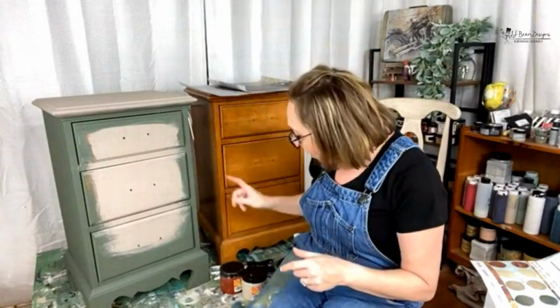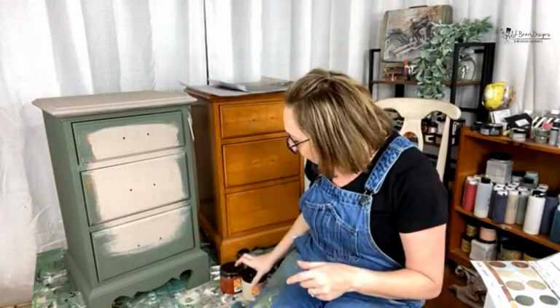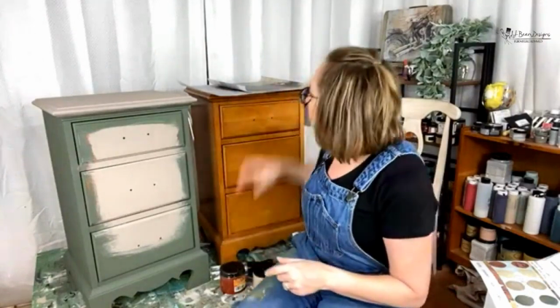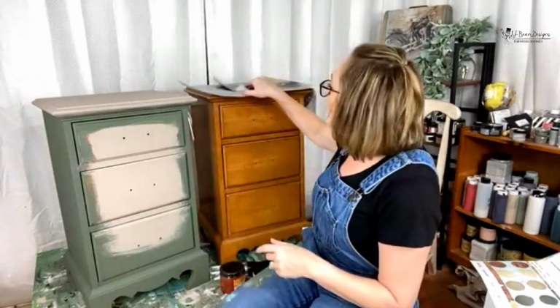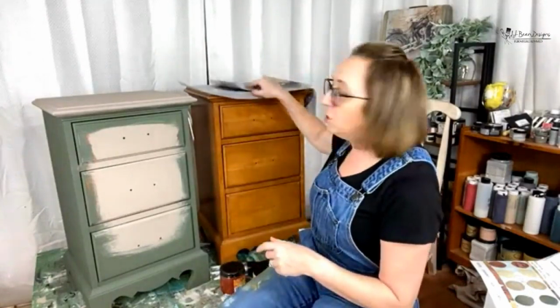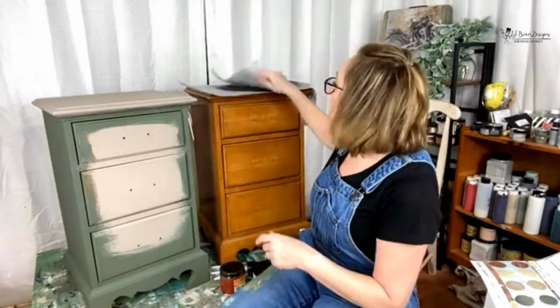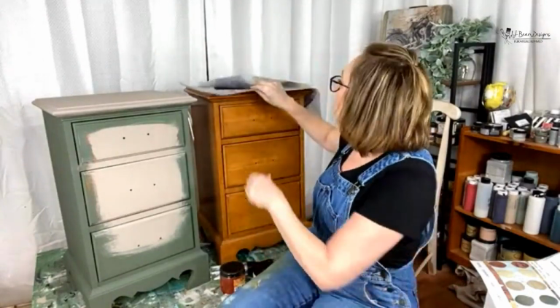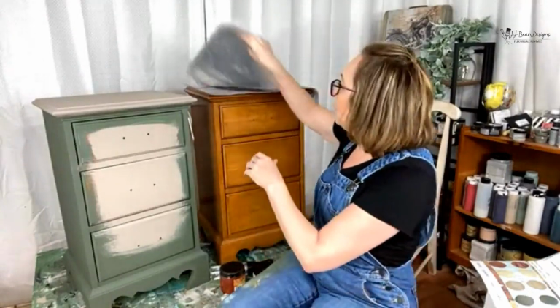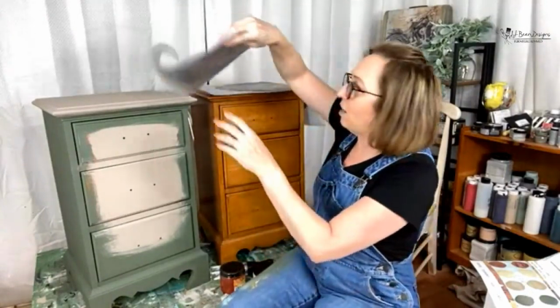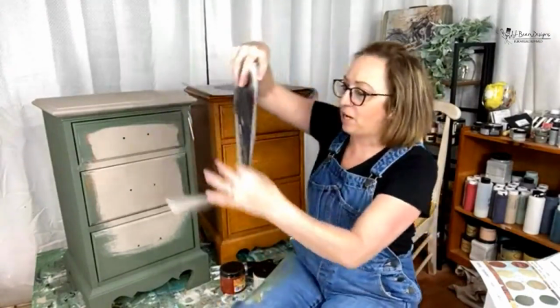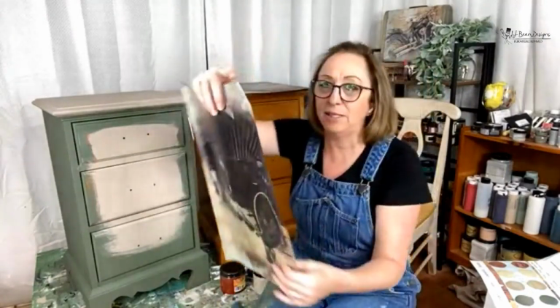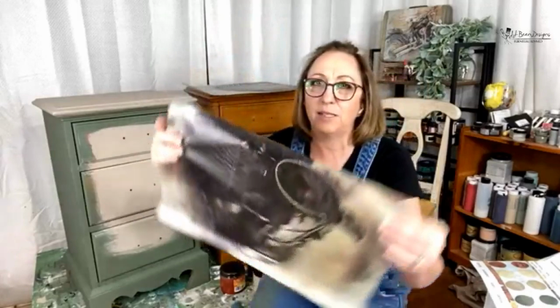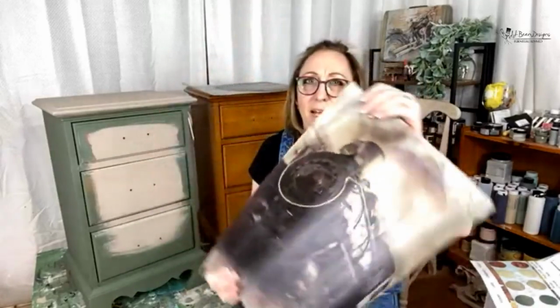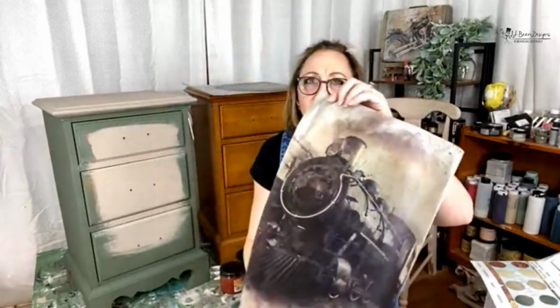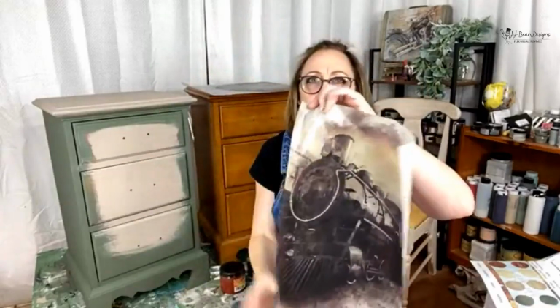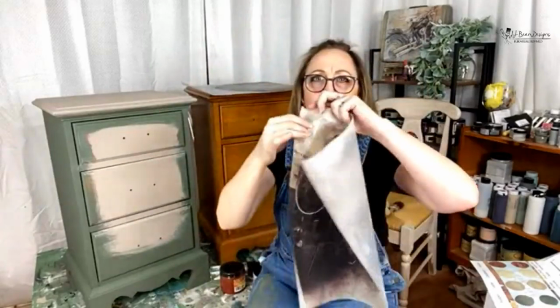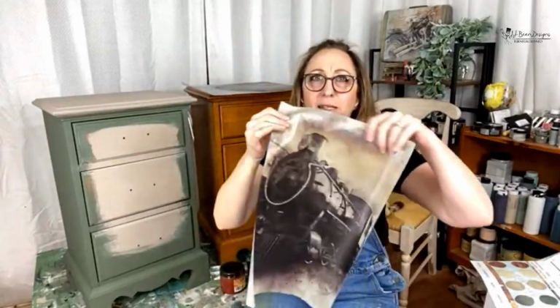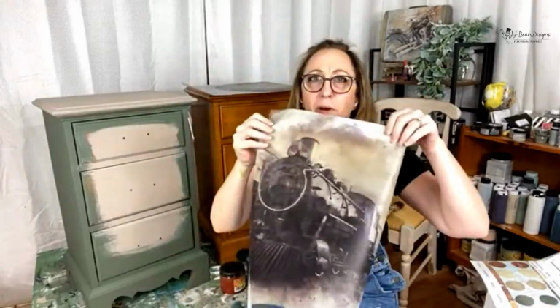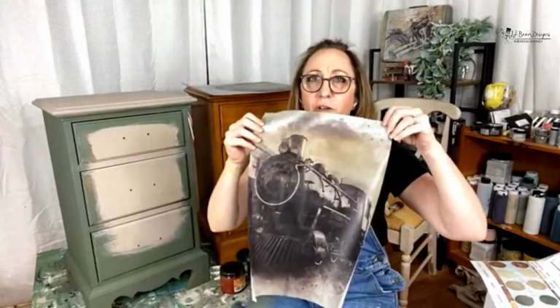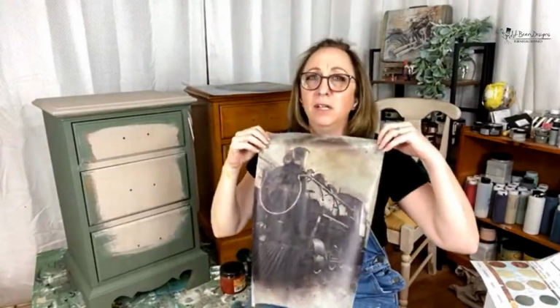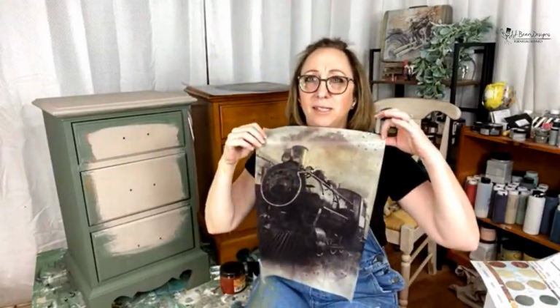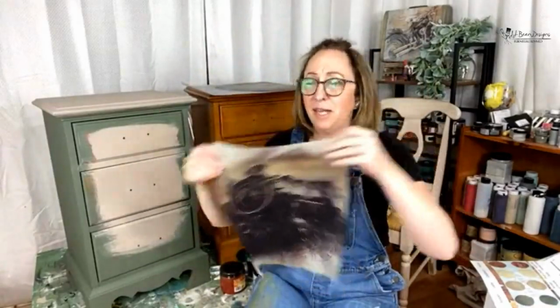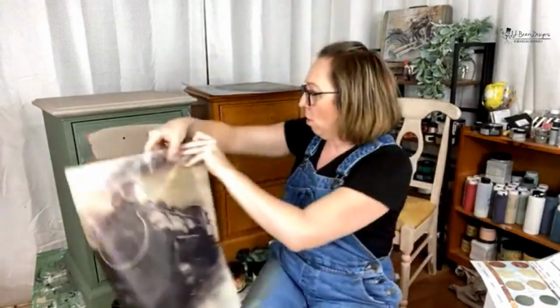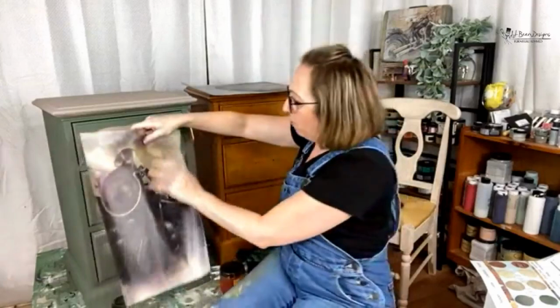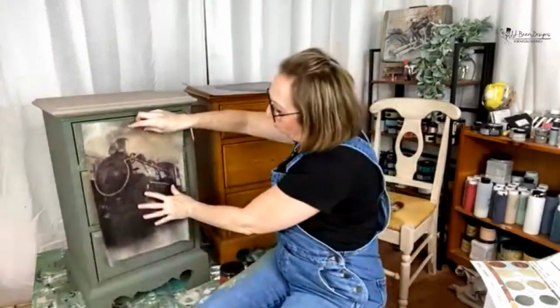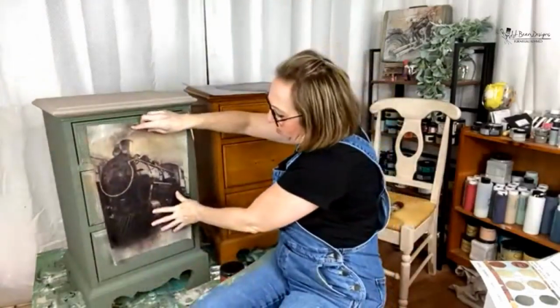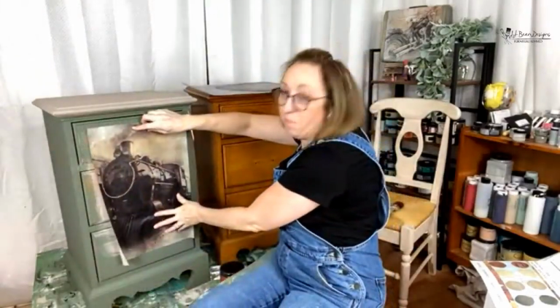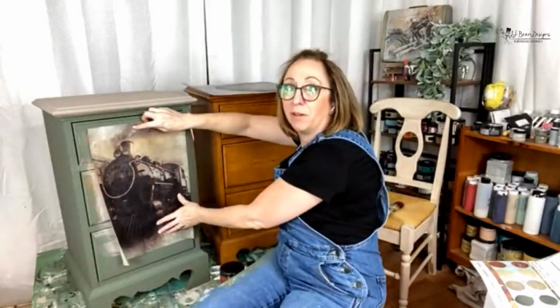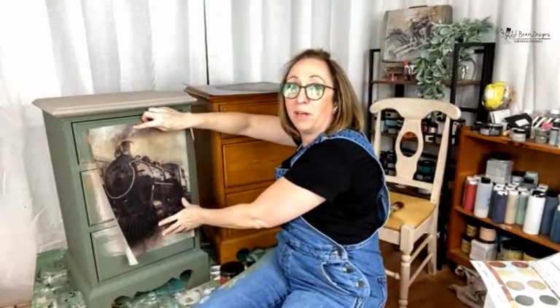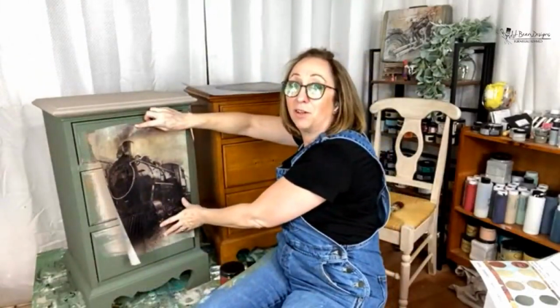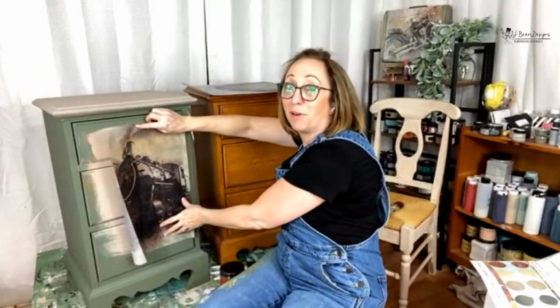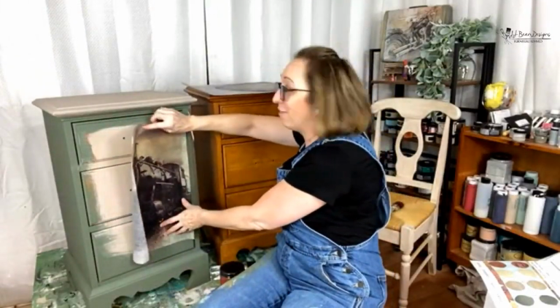I've already cut this — this is the size of the small print. This is the print in full so you guys can see it. We're going to put that right on here. Look how pretty — that's going to look really pretty on here.